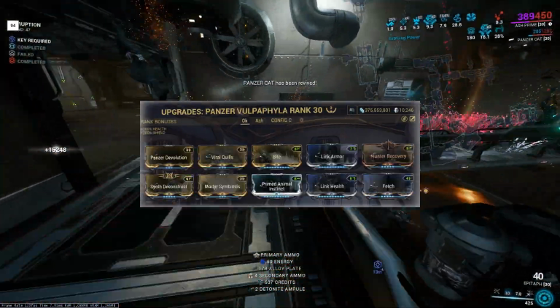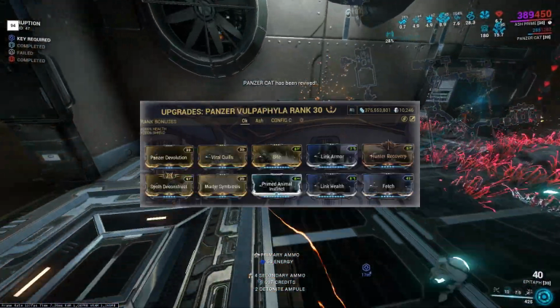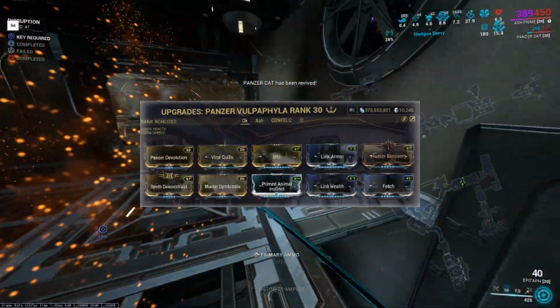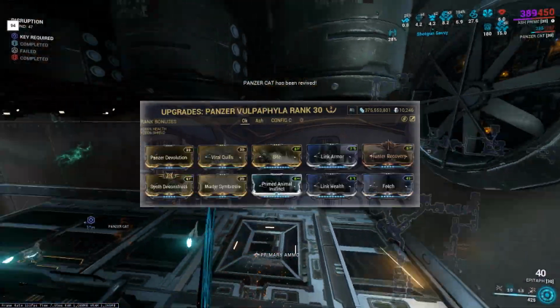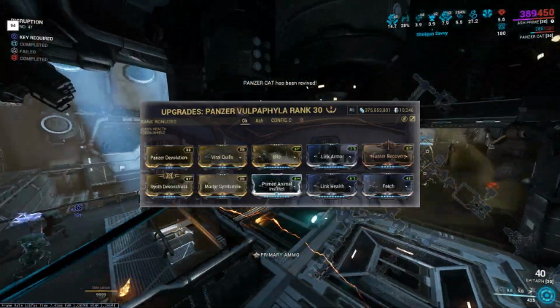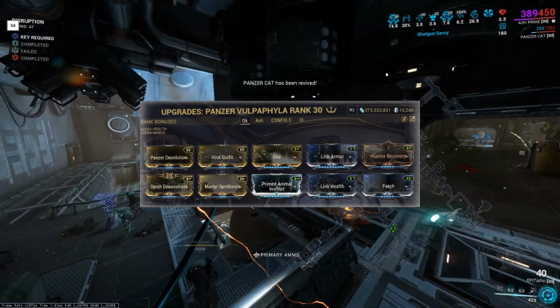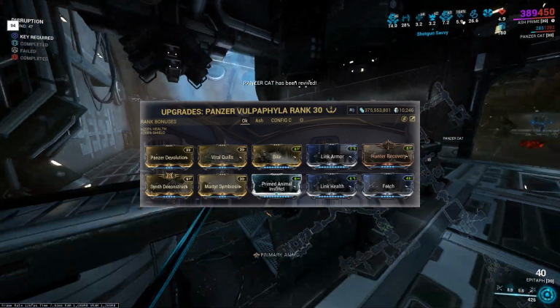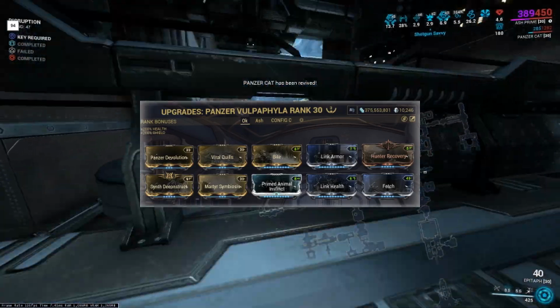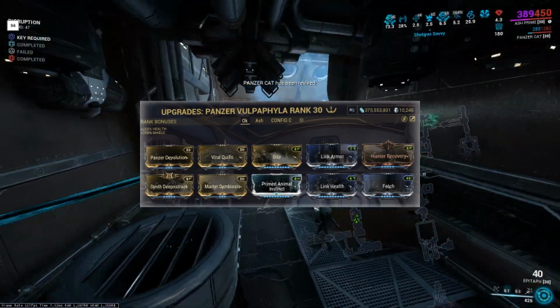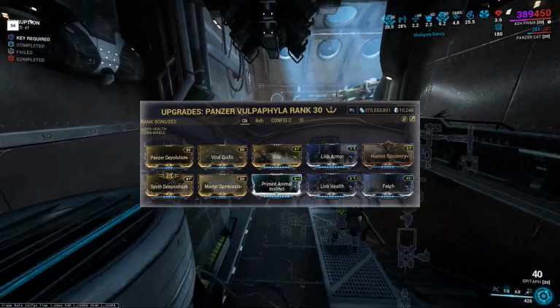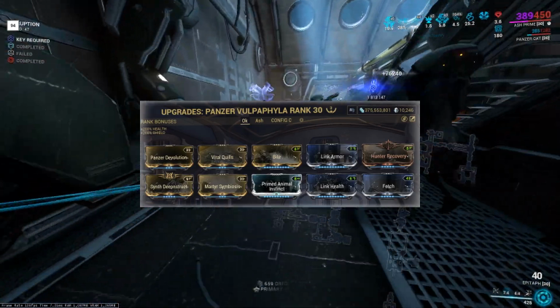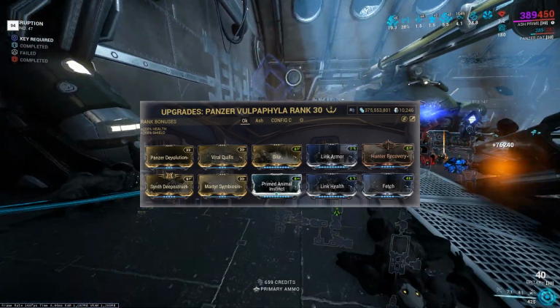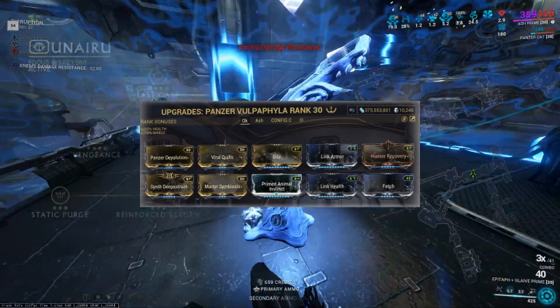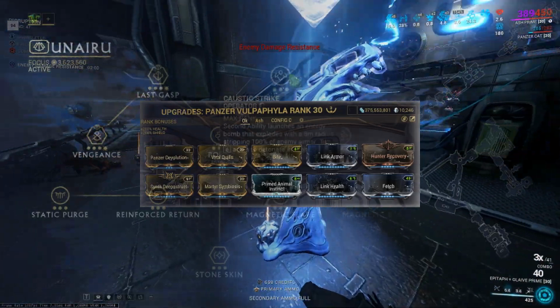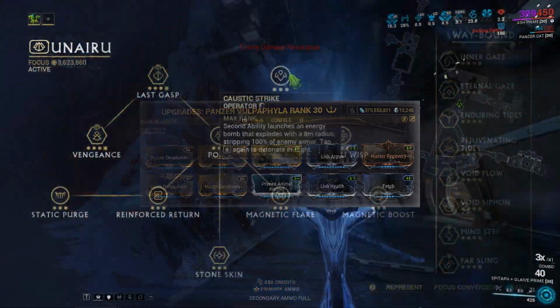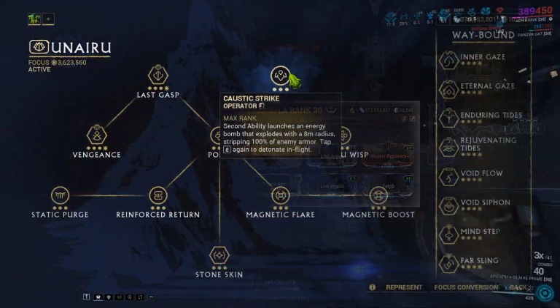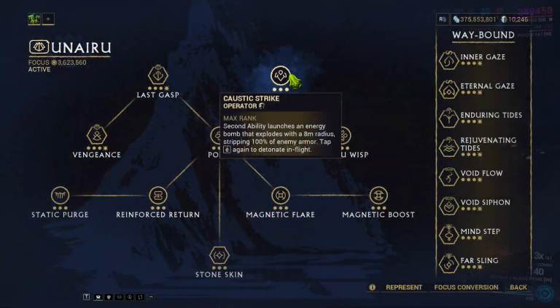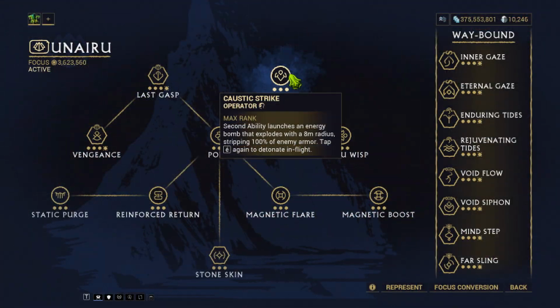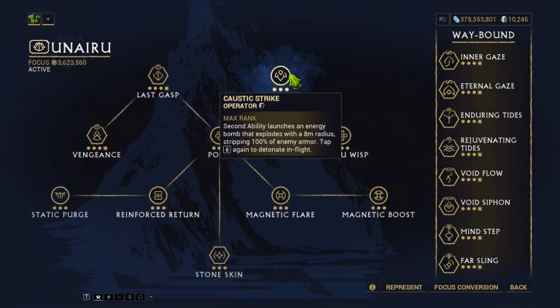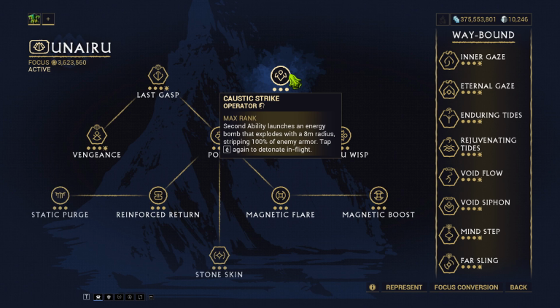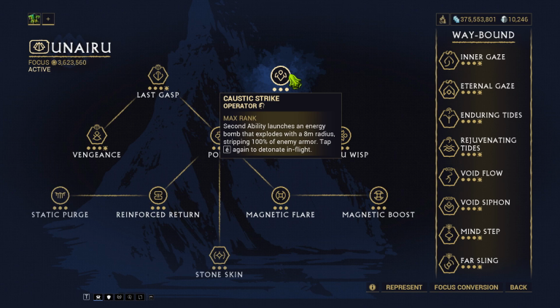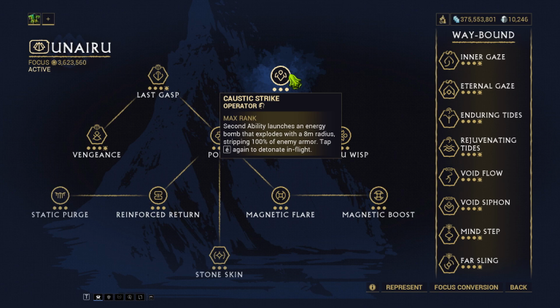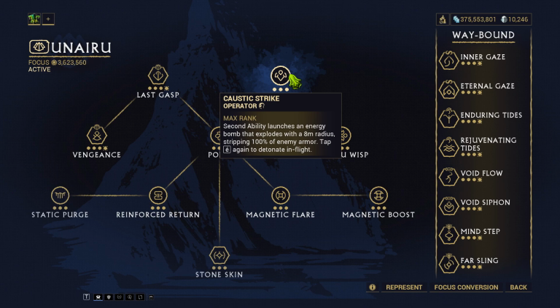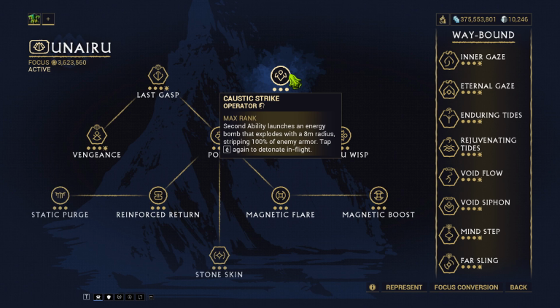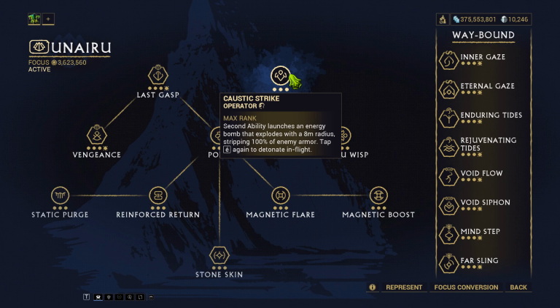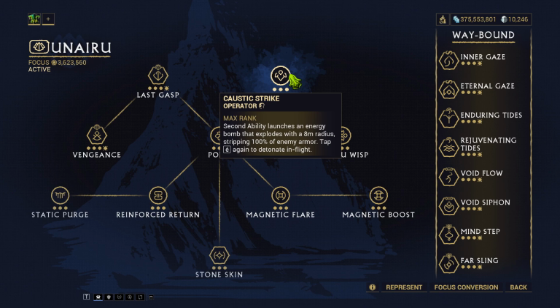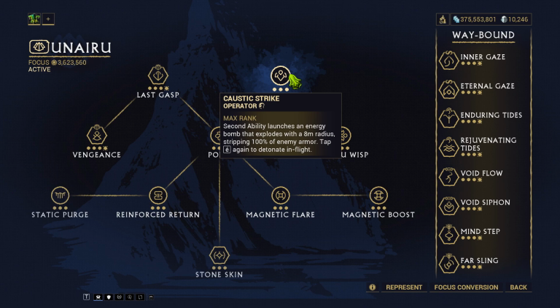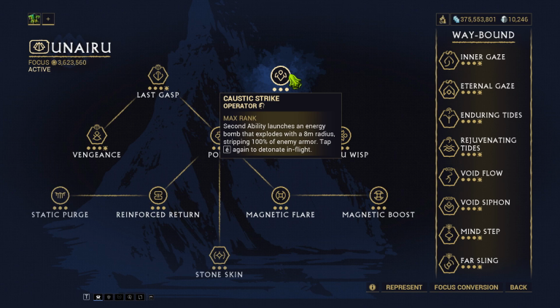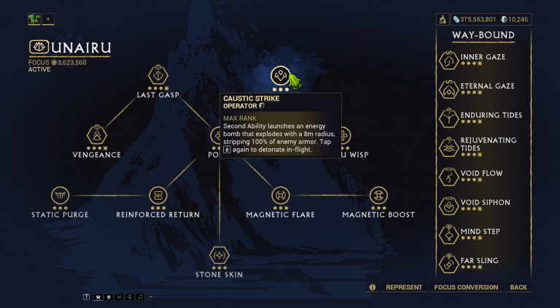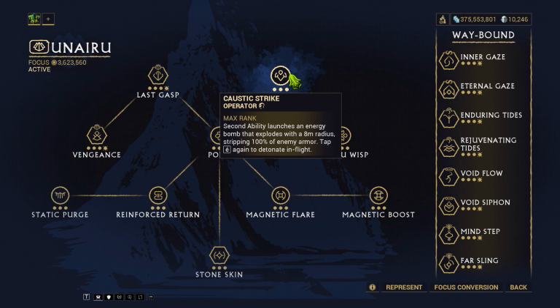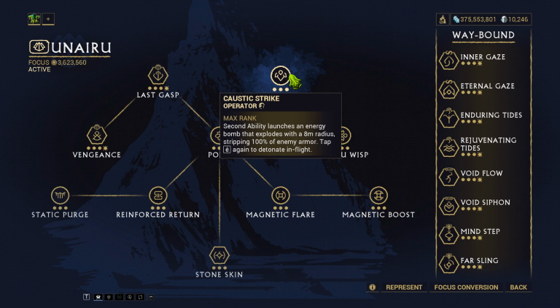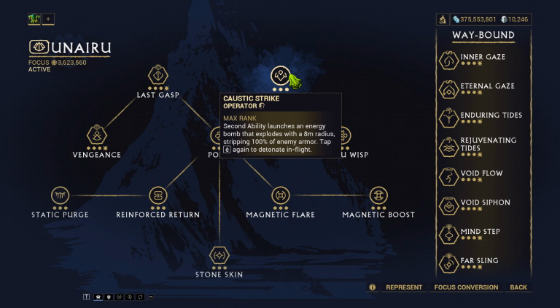The Panzer Vulpa was my companion of choice for this run as I was running solo. And as Operator School, we use Unairu for Caustic Strike armor strip and Magus Lockdown to stun the Demolysts.